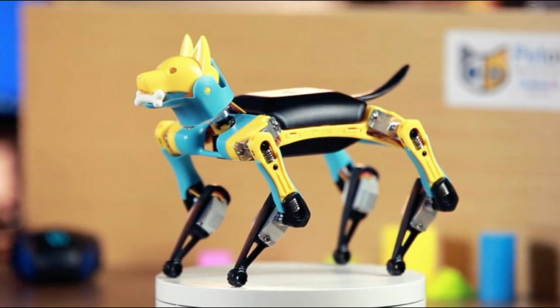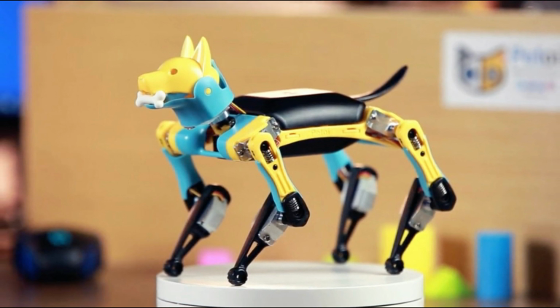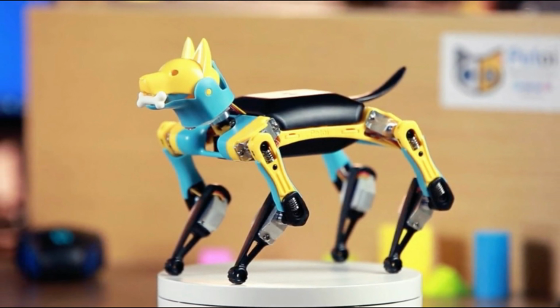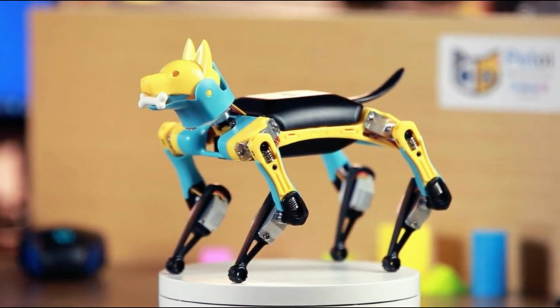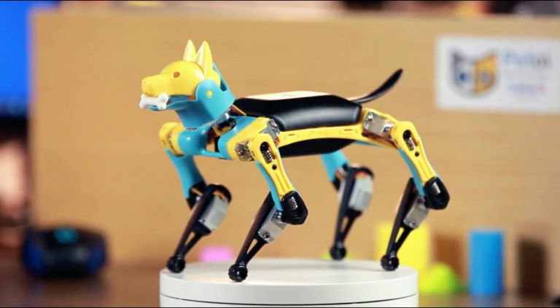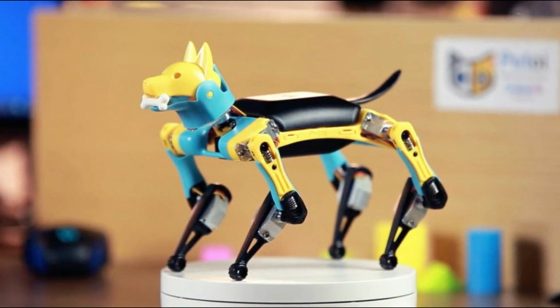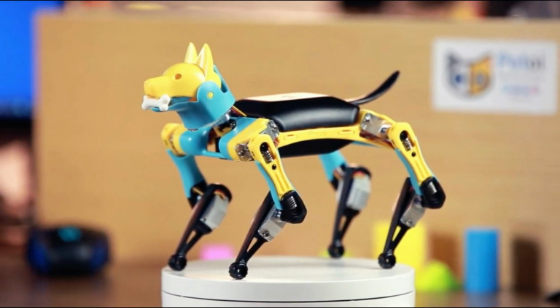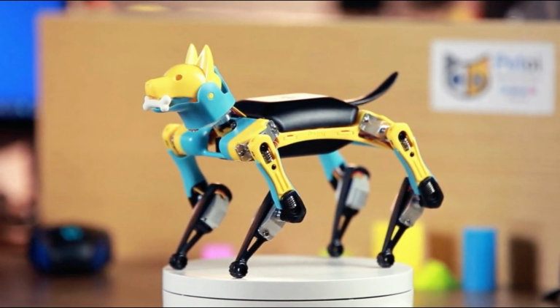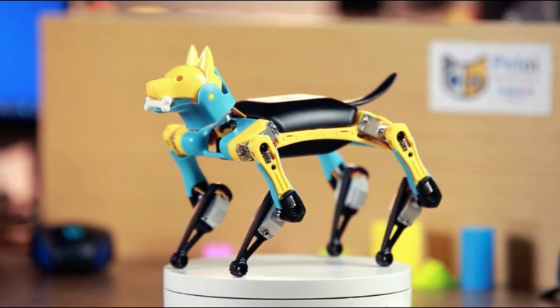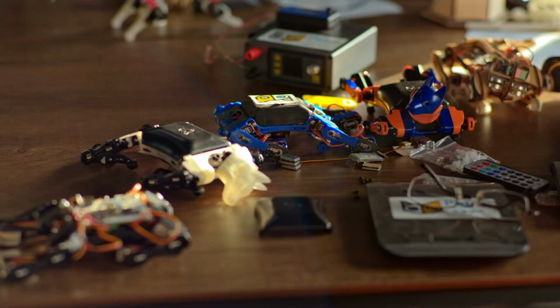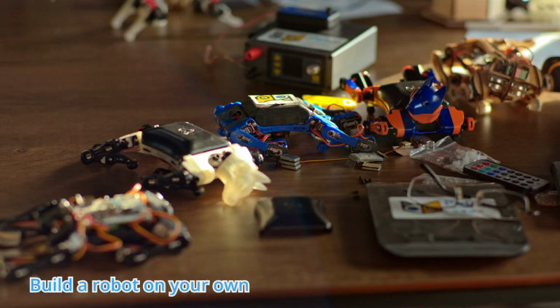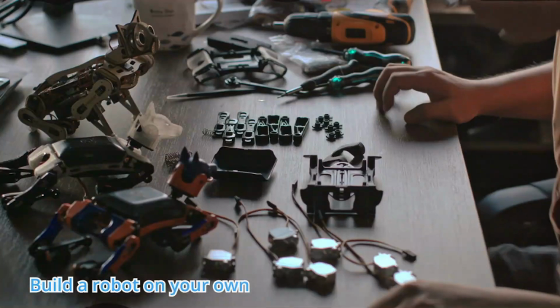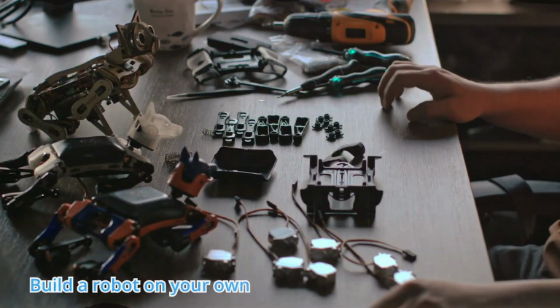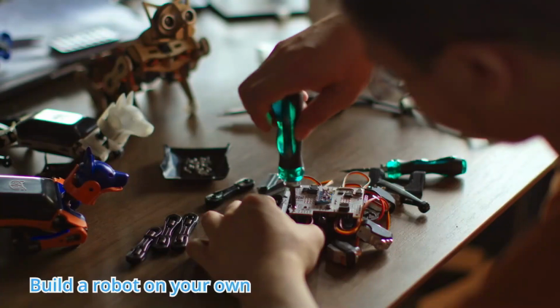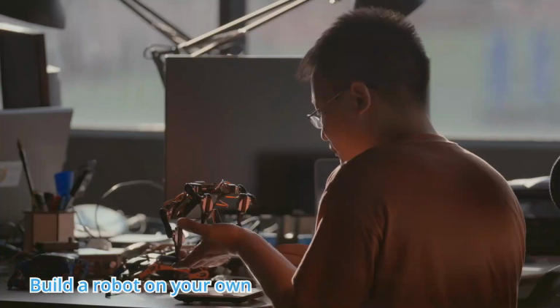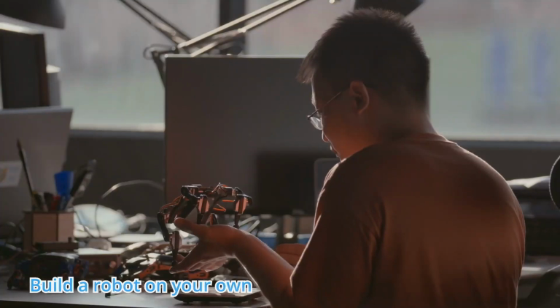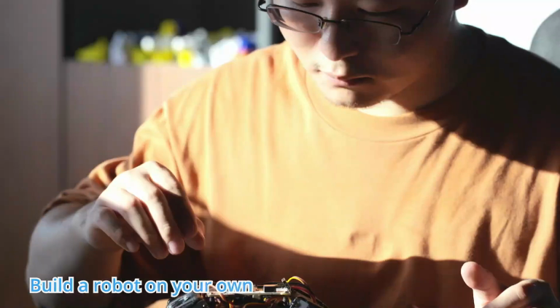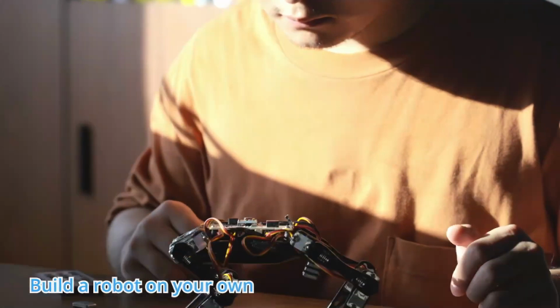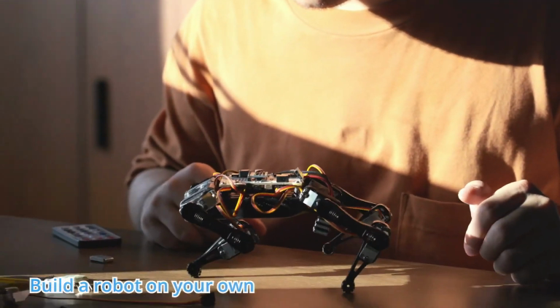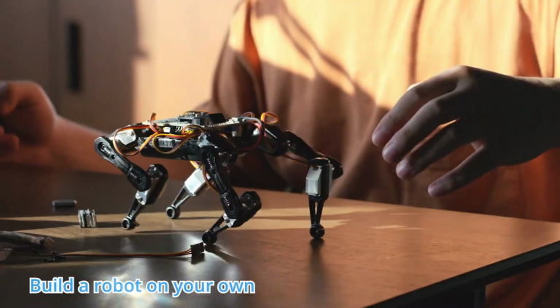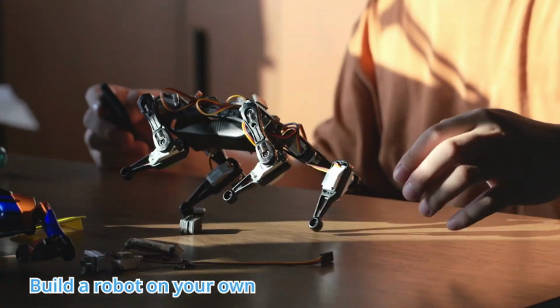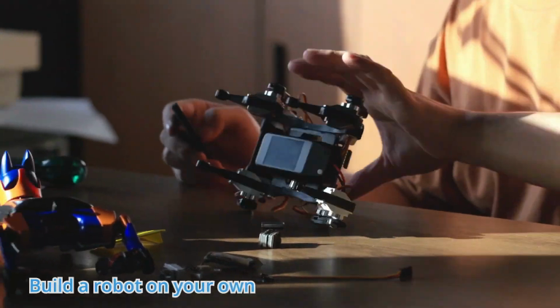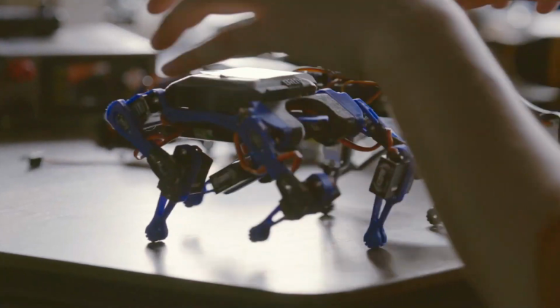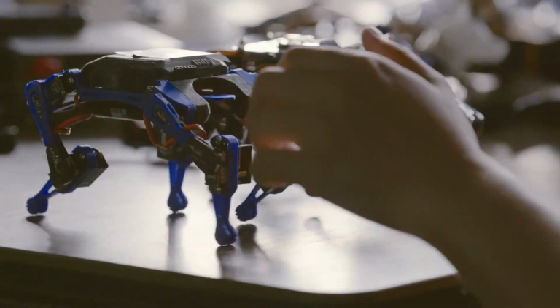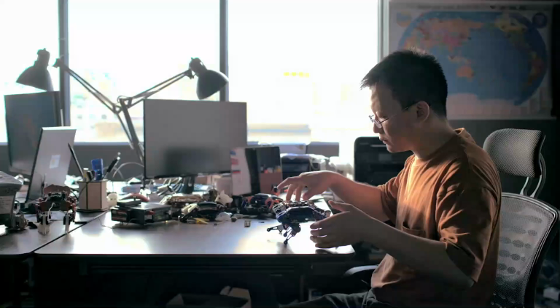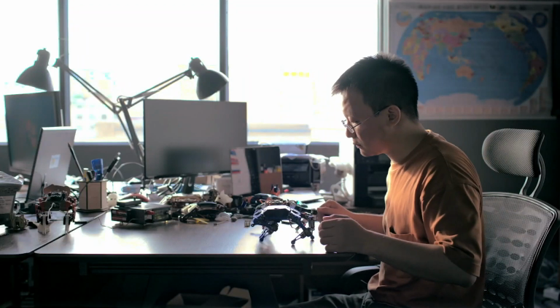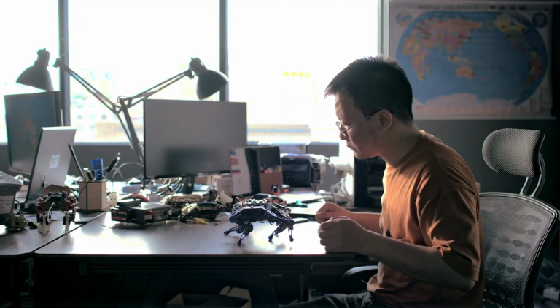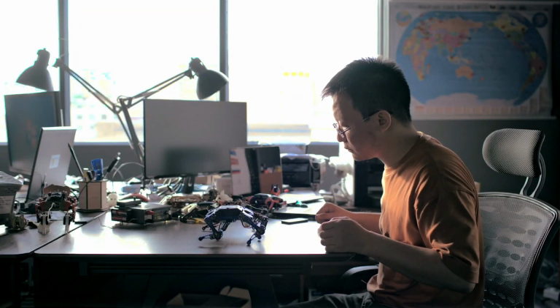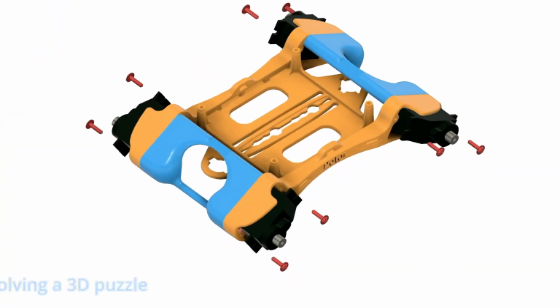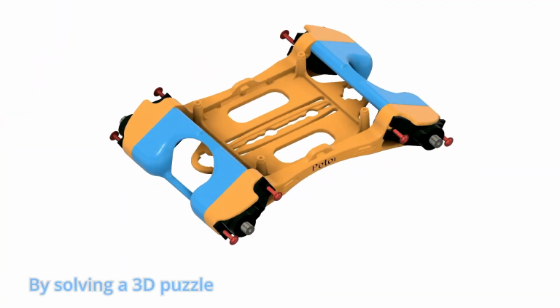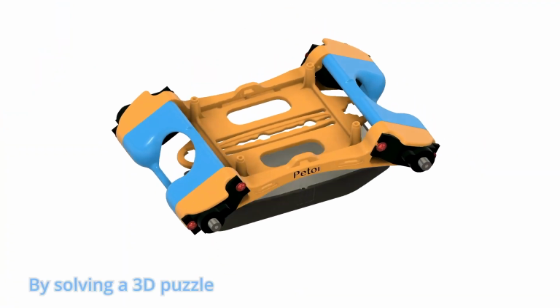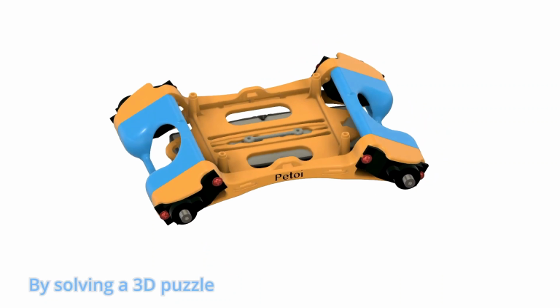Bitoi Biddle is a tiny but powerful robot that can play tricks like real animals. One can bring Biddle to life by assembling its puzzle-like frame and downloading demo codes on GitHub.